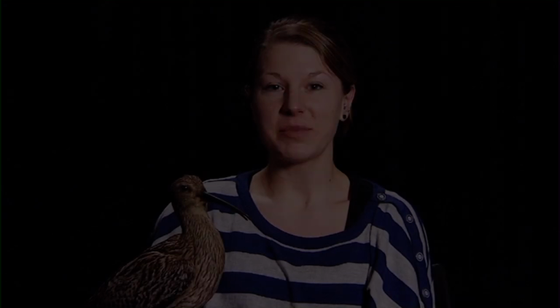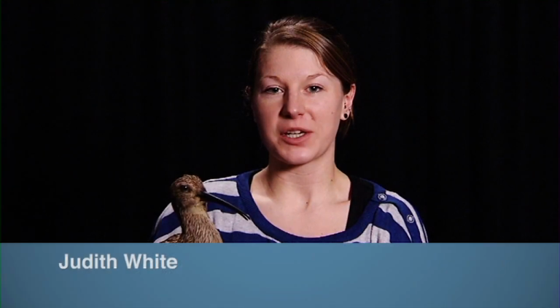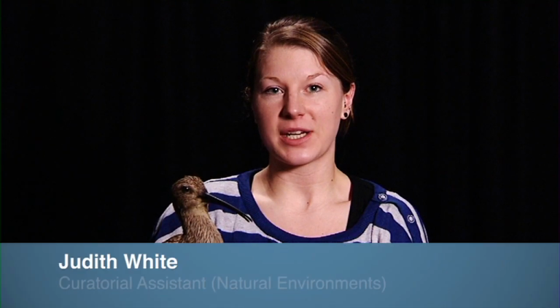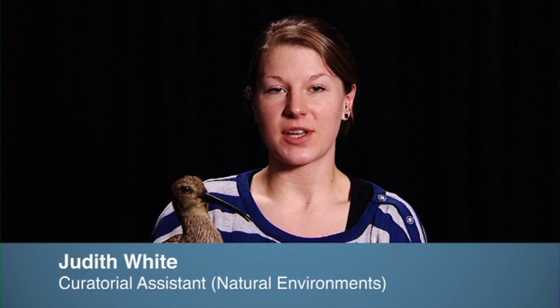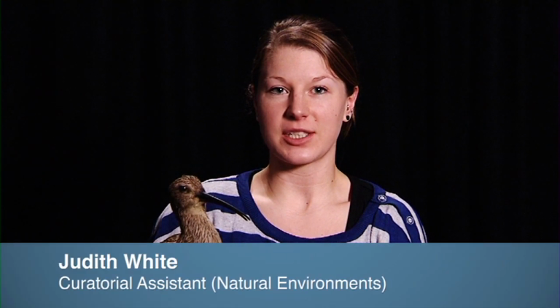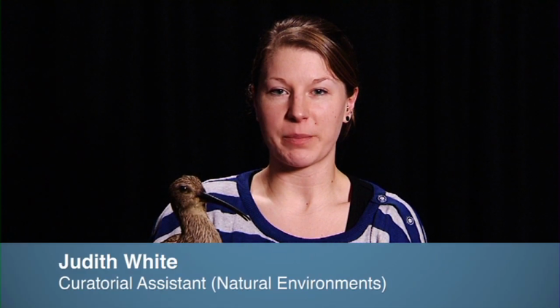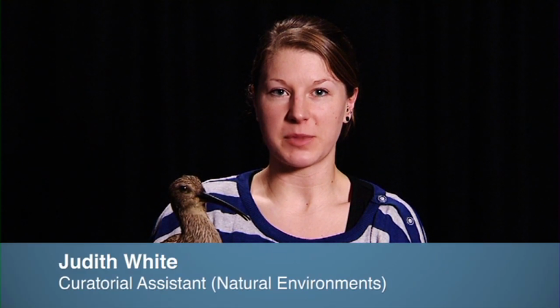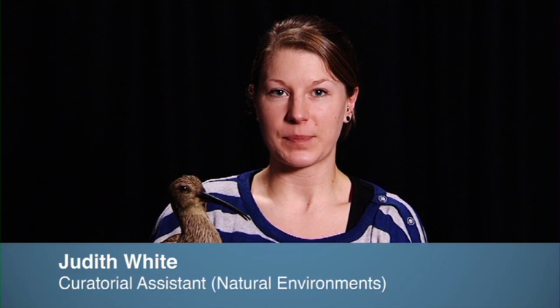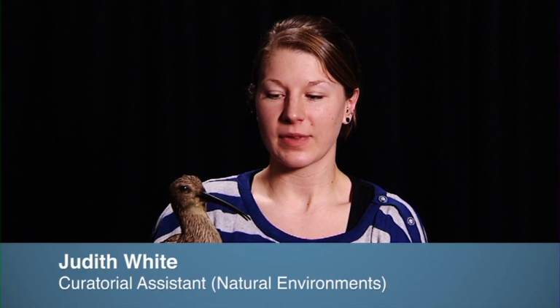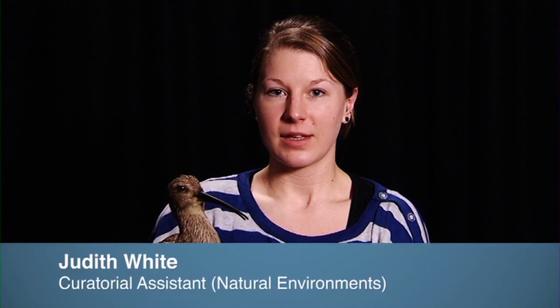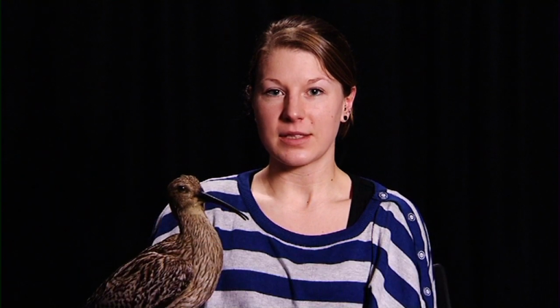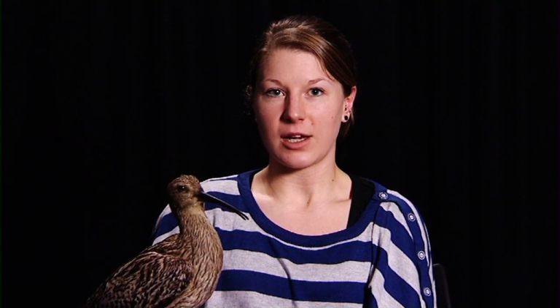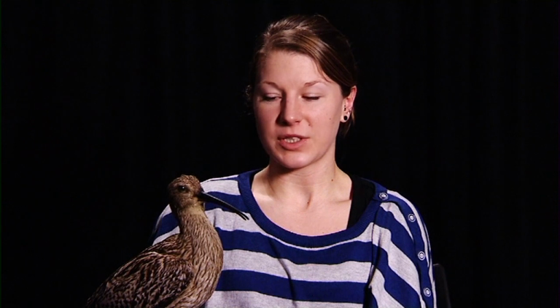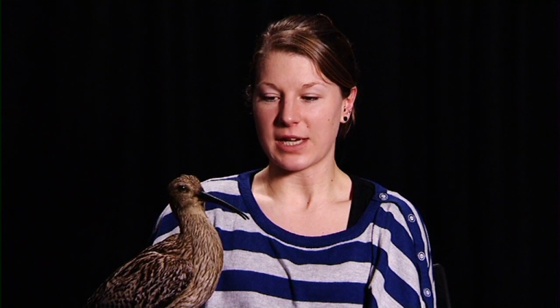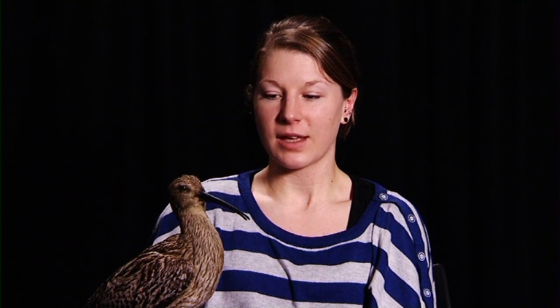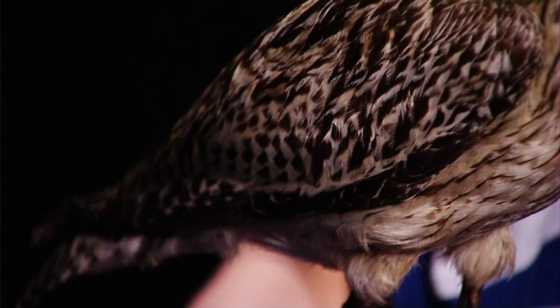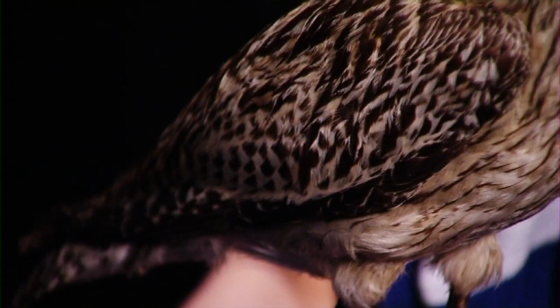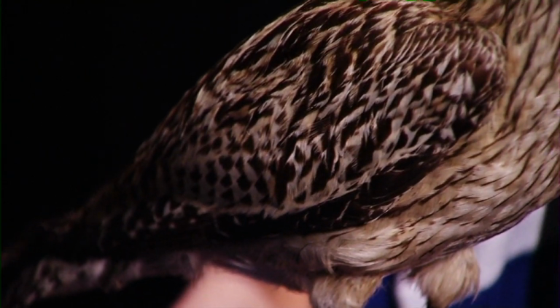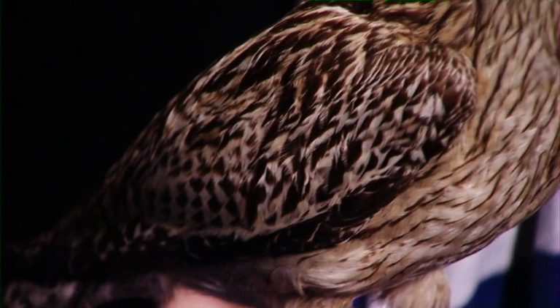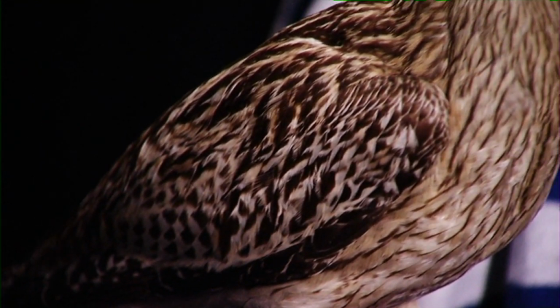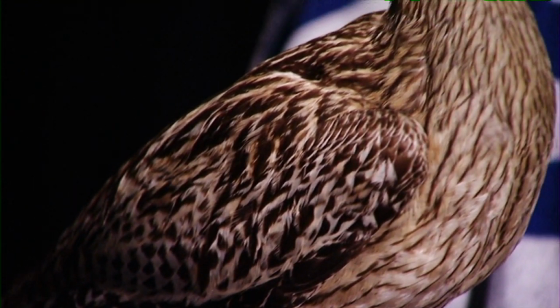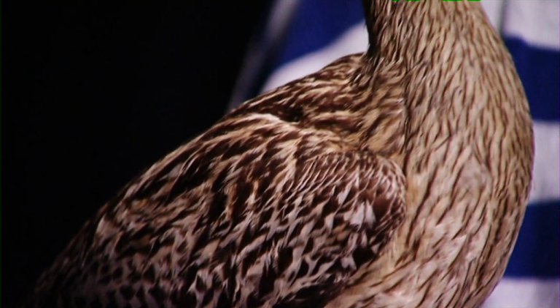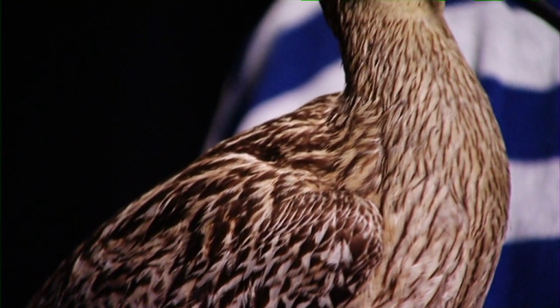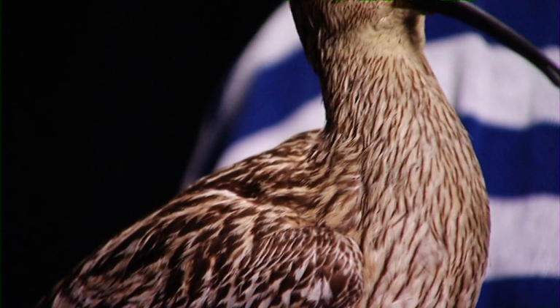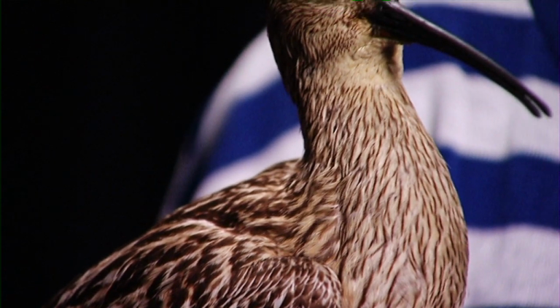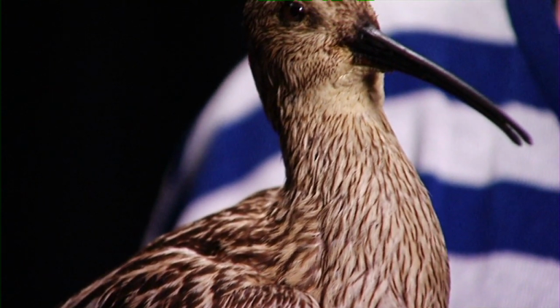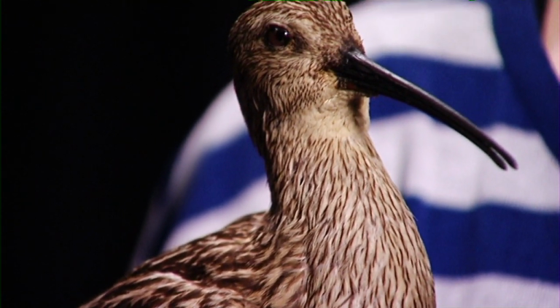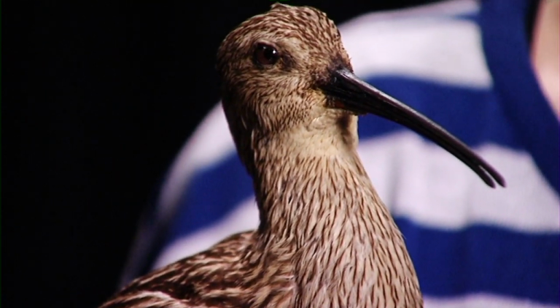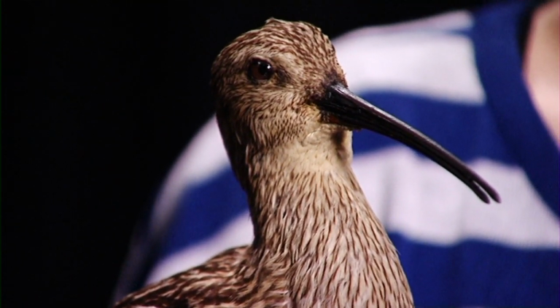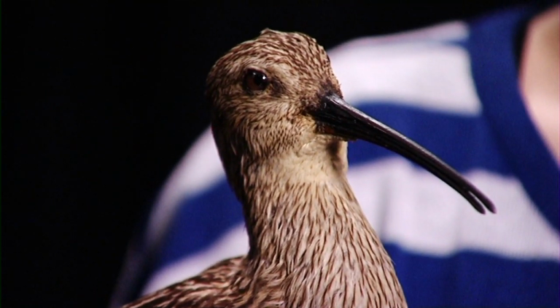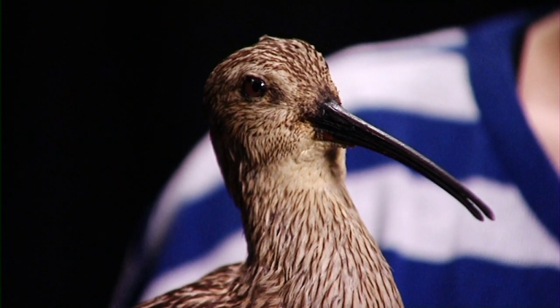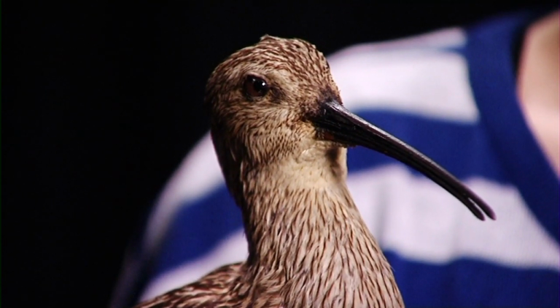I'm Judy and I work with the Natural Science Collections here at Manchester Museum. This is a curlew, which is a wader, and it uses its long, slender, curved beak to probe into mud and sand flats, searching for small invertebrates and worms.